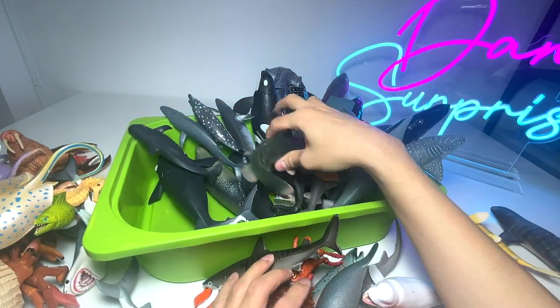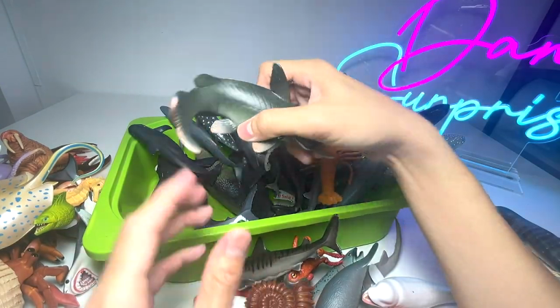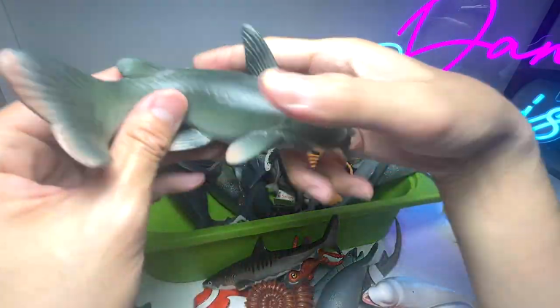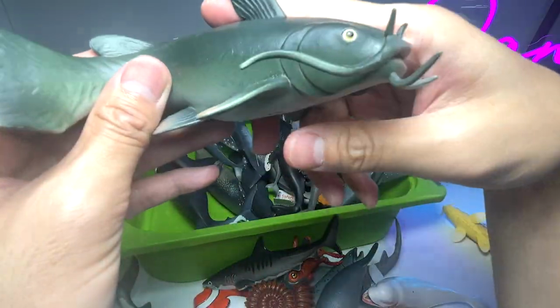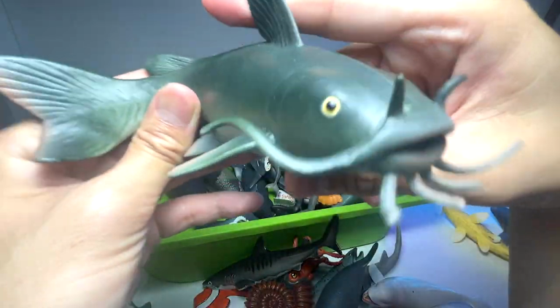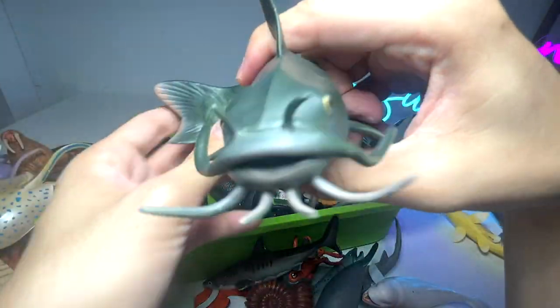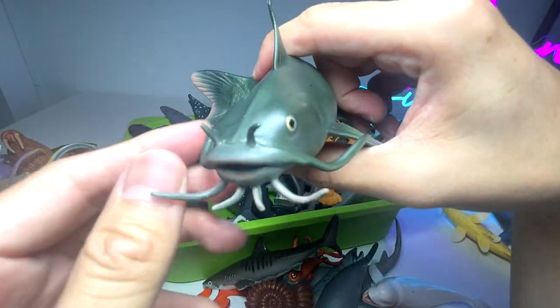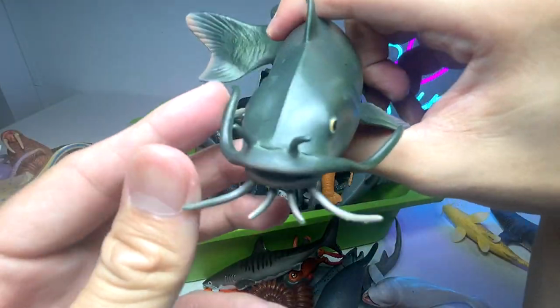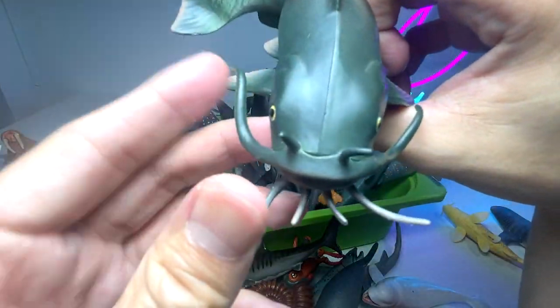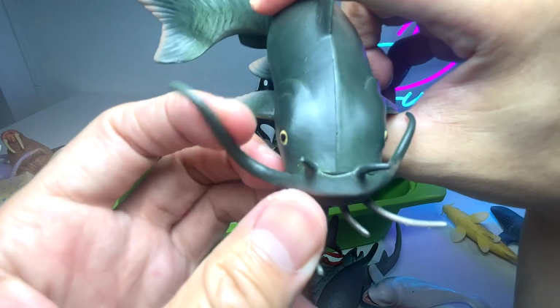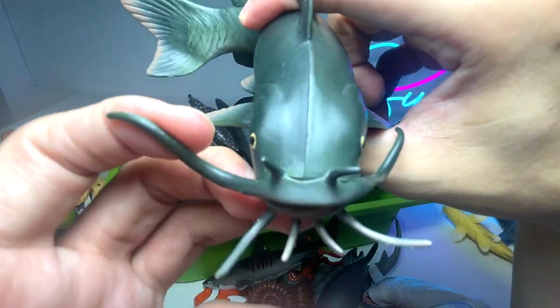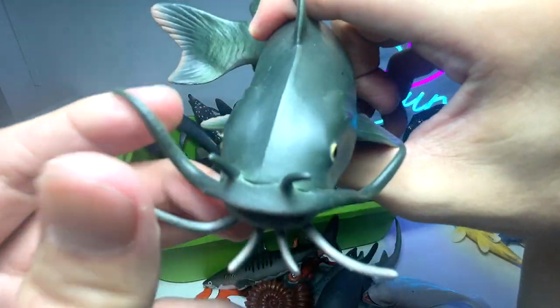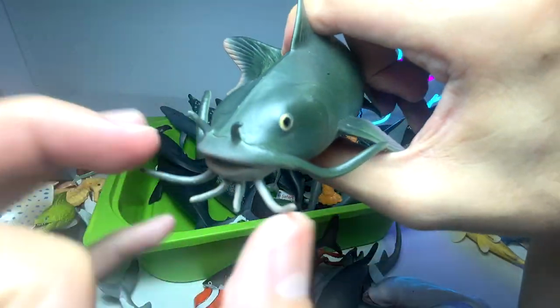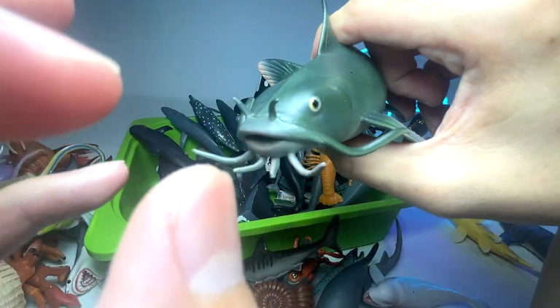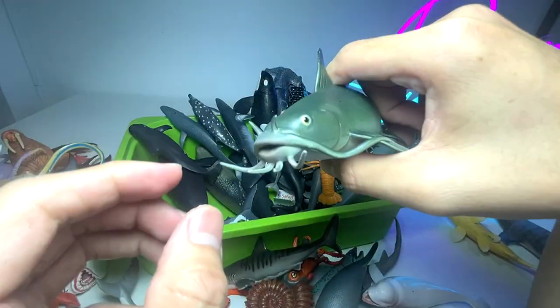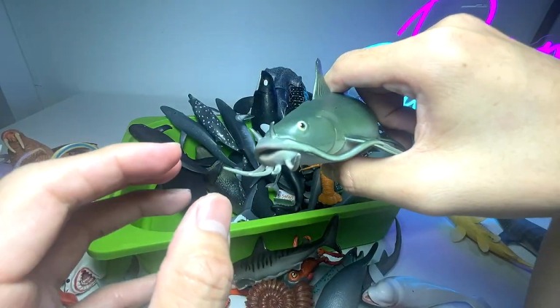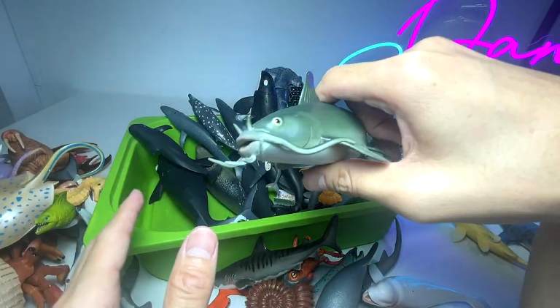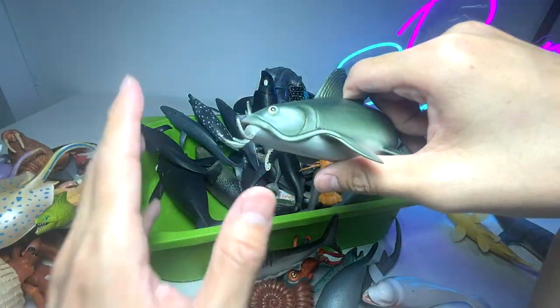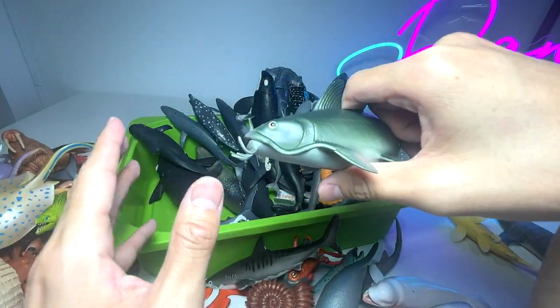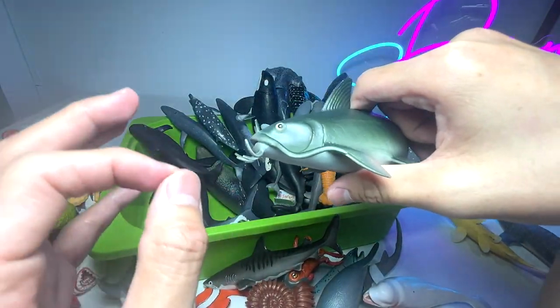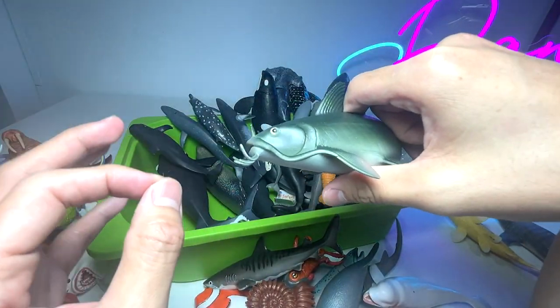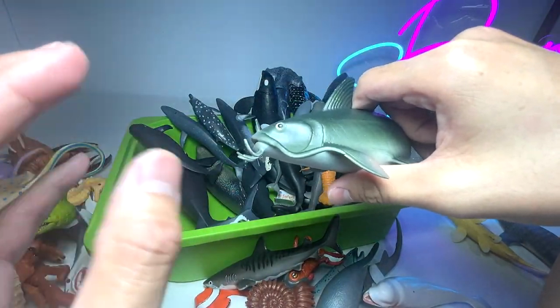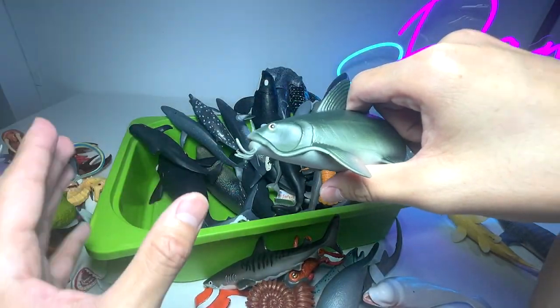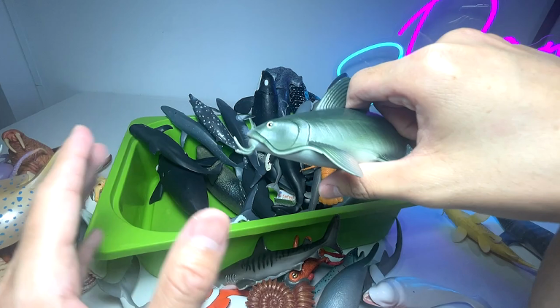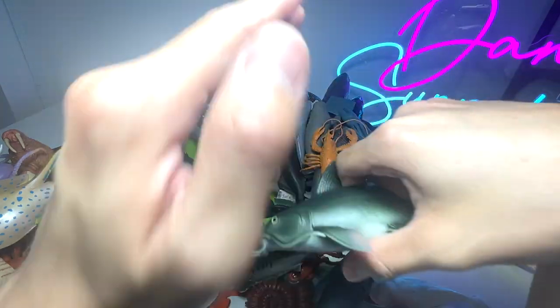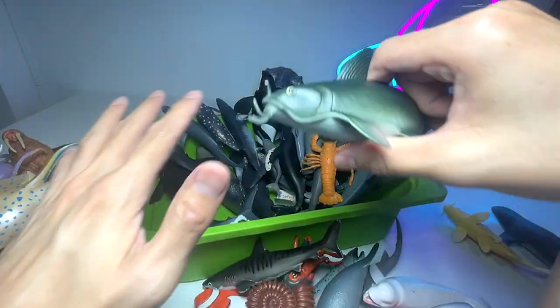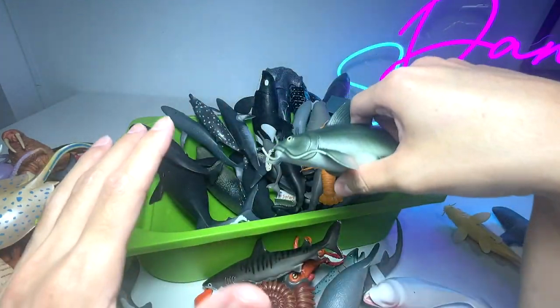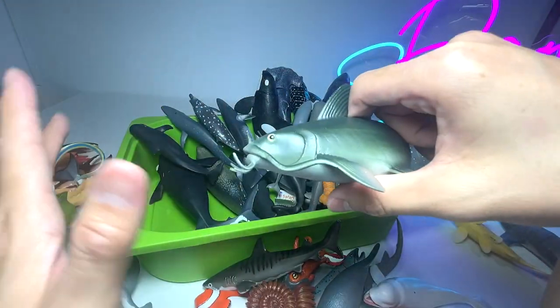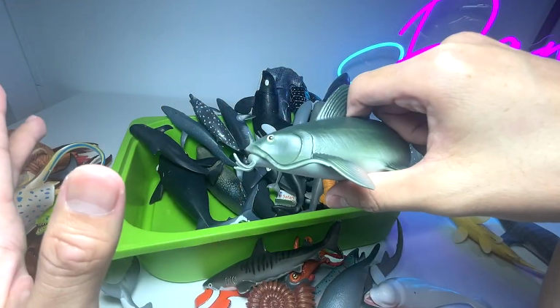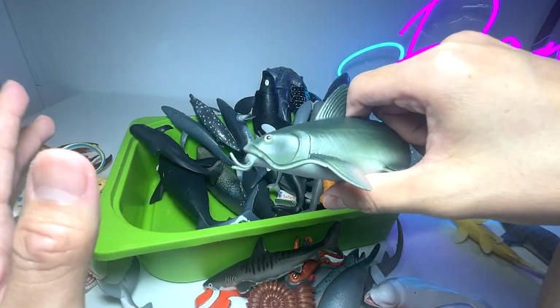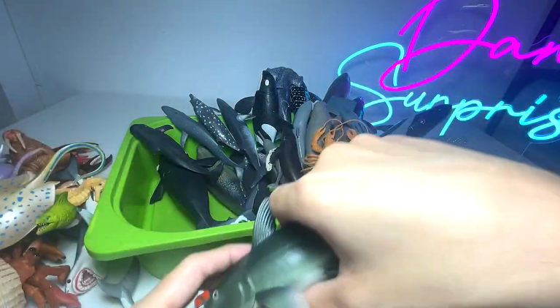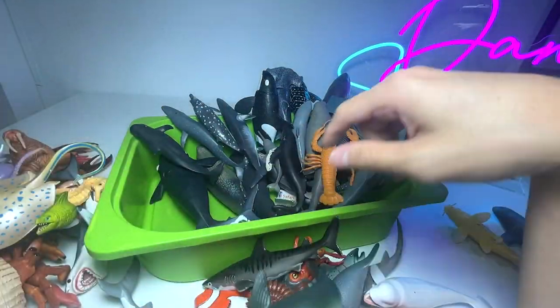We have a catfish. Can you guys see all the different whiskers? These whiskers can actually help it to find its way in very muddy and murky water.